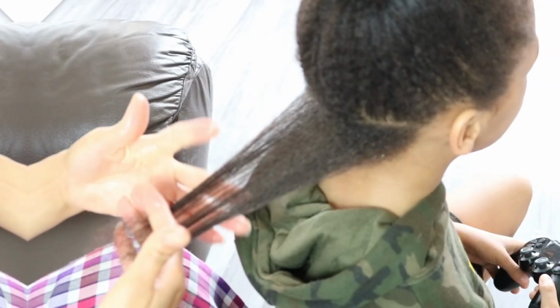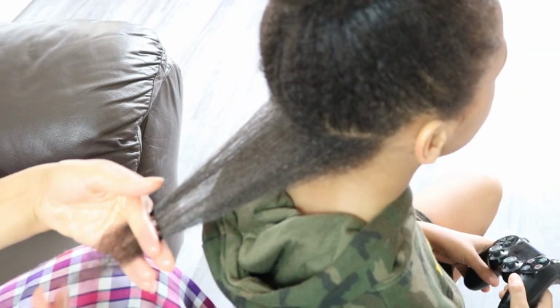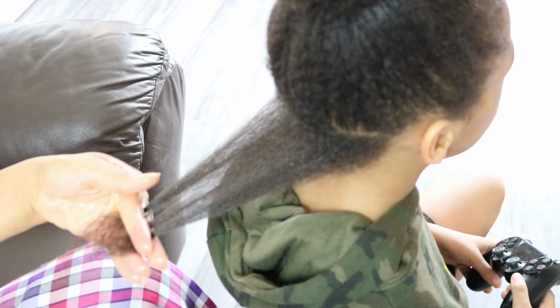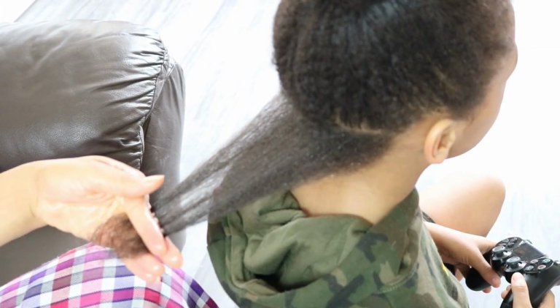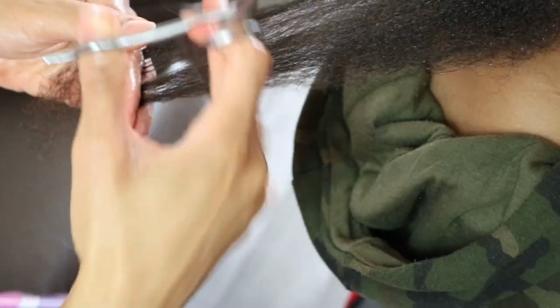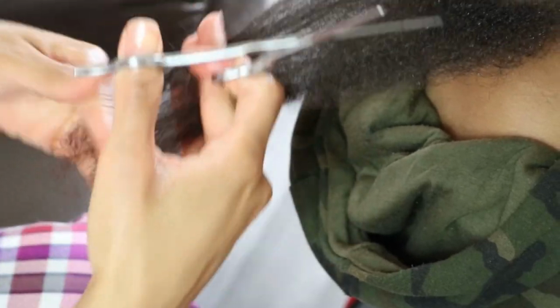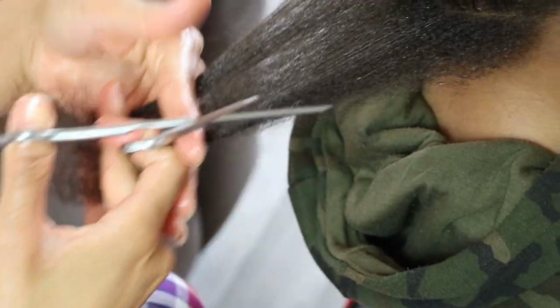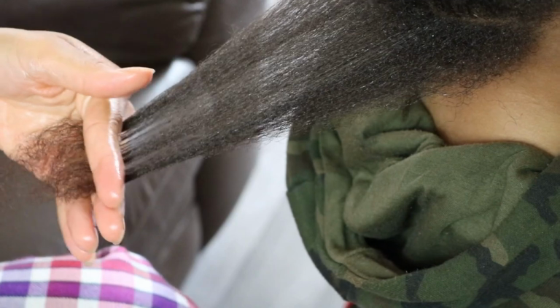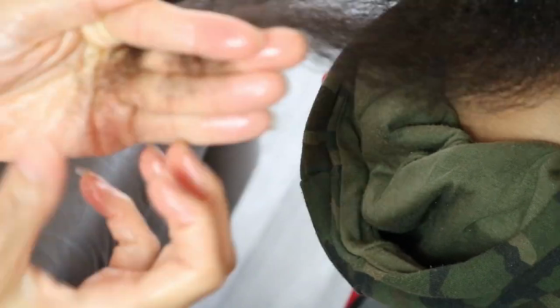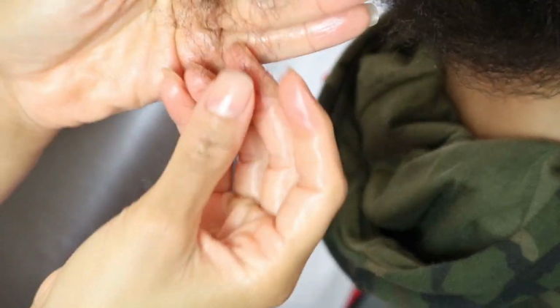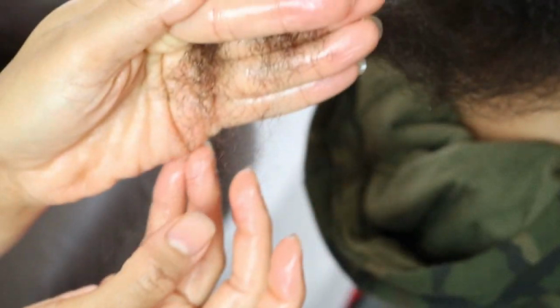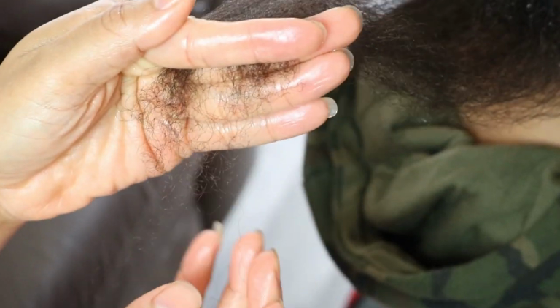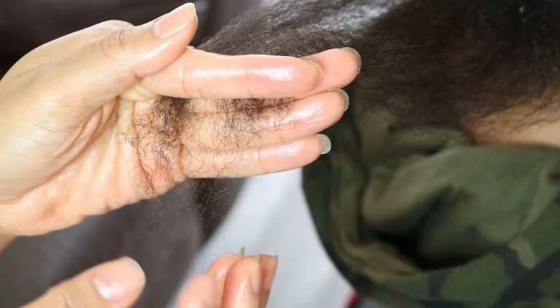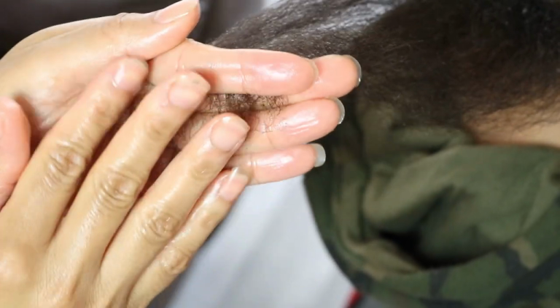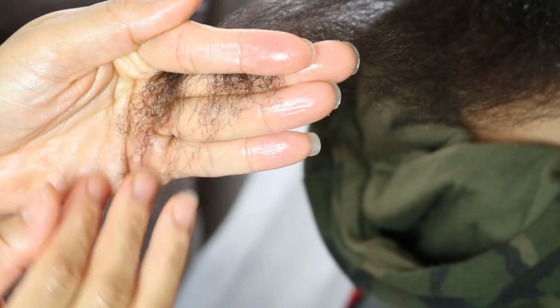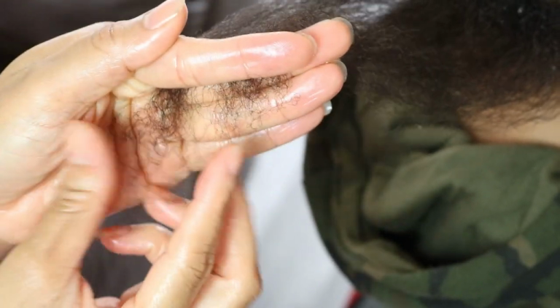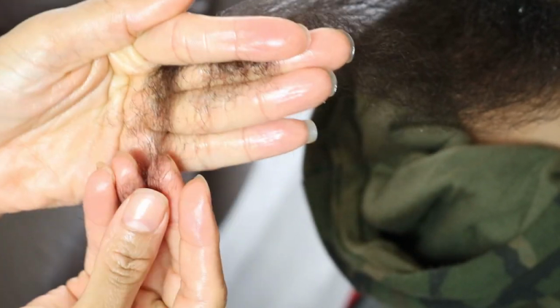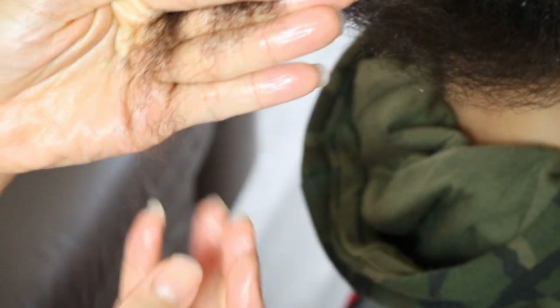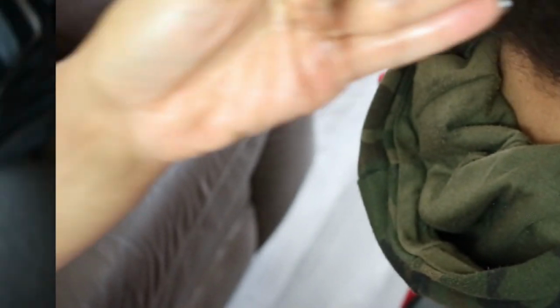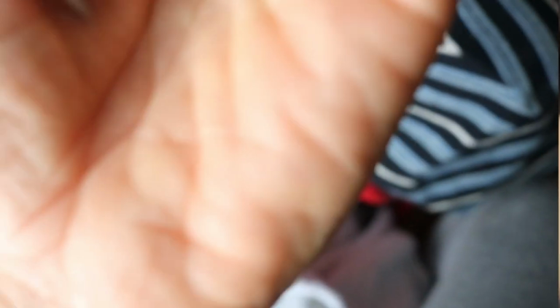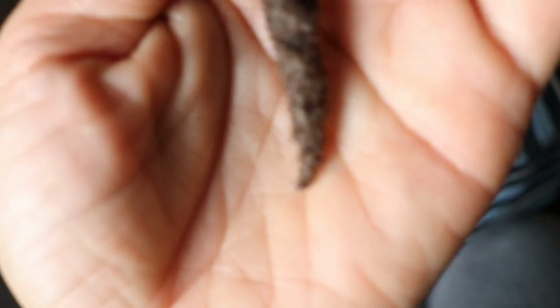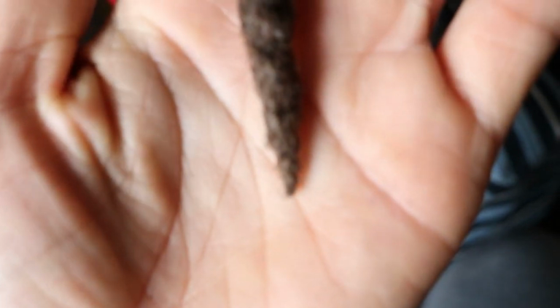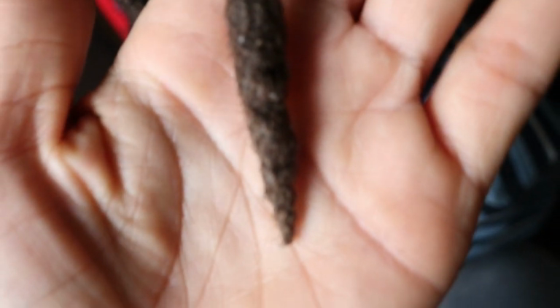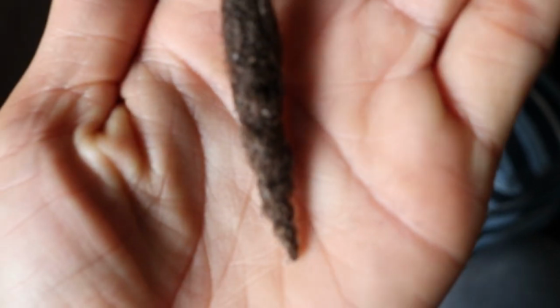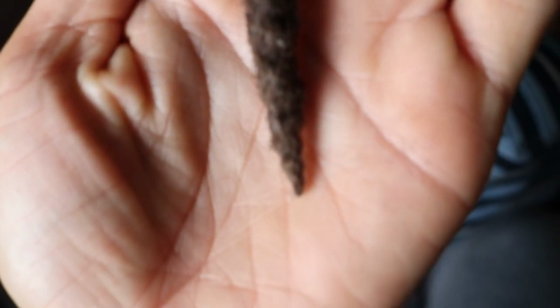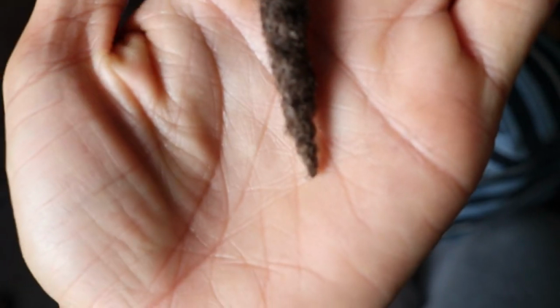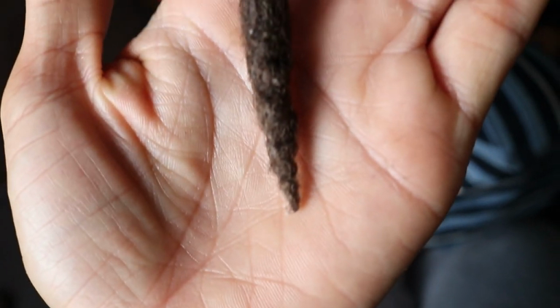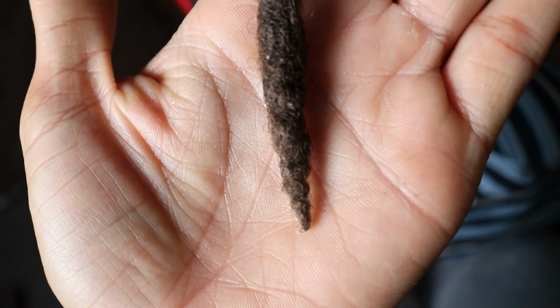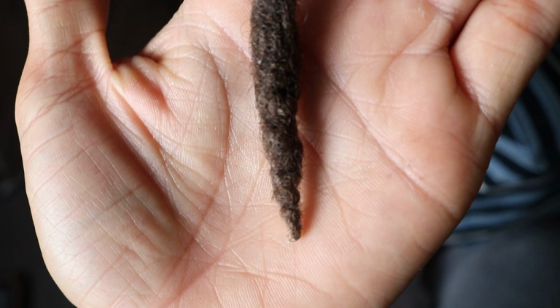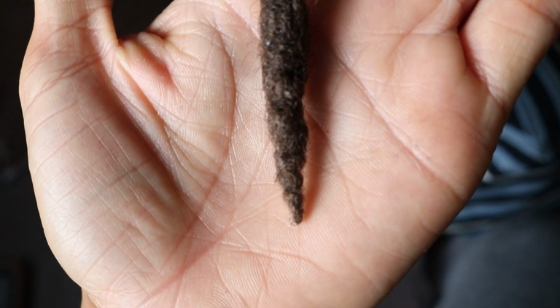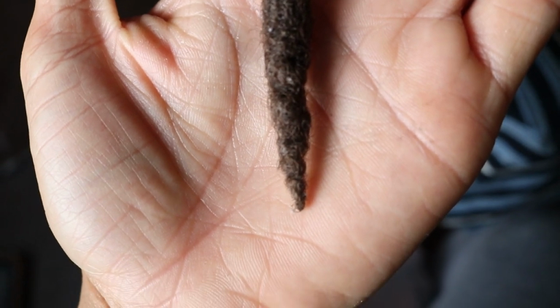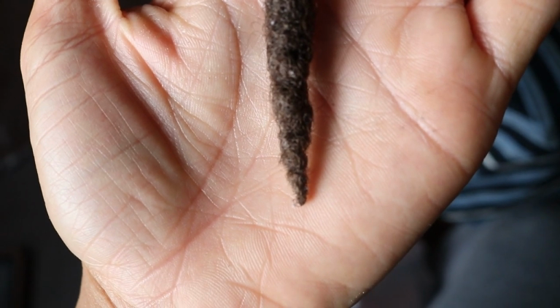I'm roughly trimming off two inches of hair. If you do not trim your ends before starting your lock journey, over time as your locks take form you will end up with pointed ends which may look scraggly, become weak, and eventually break off.